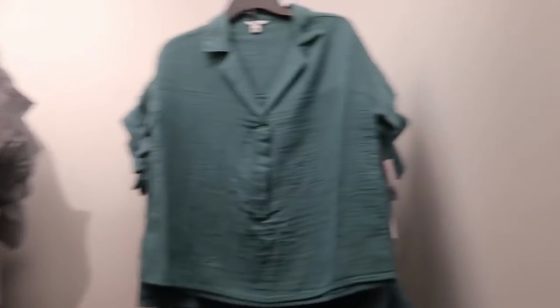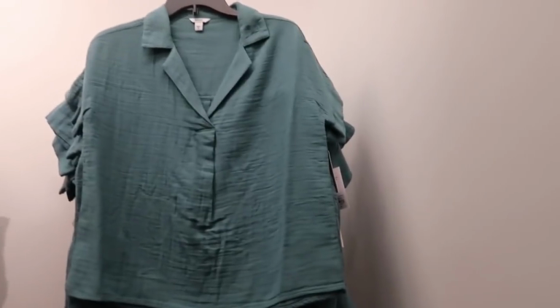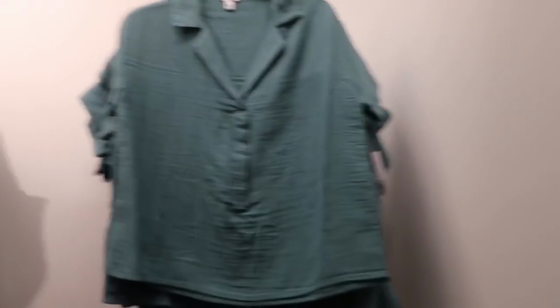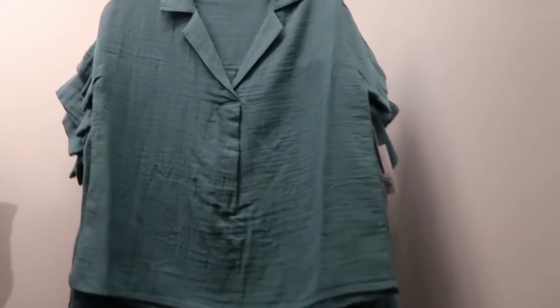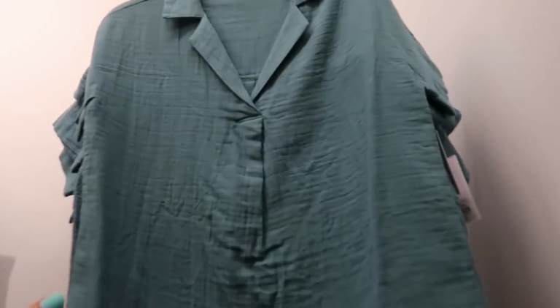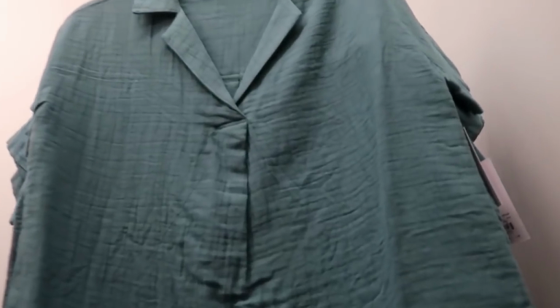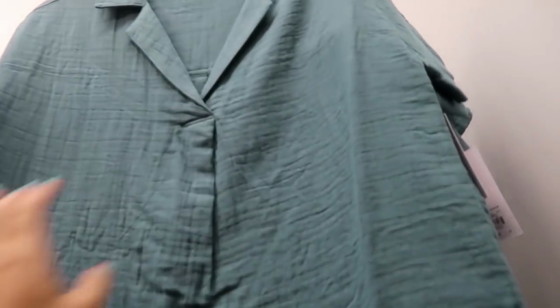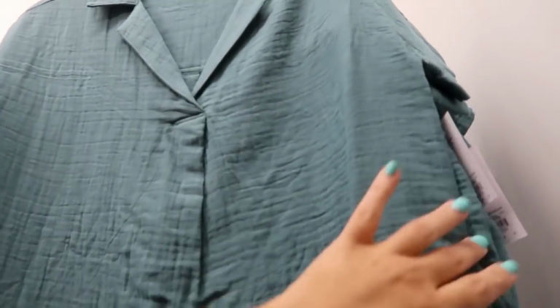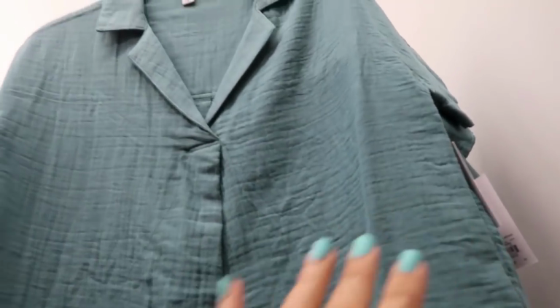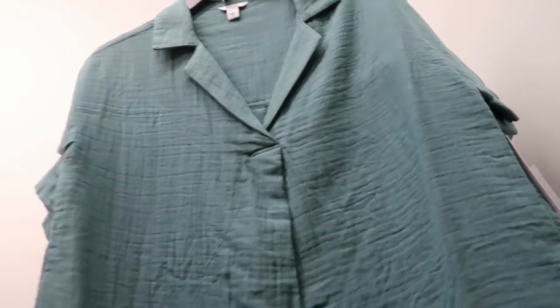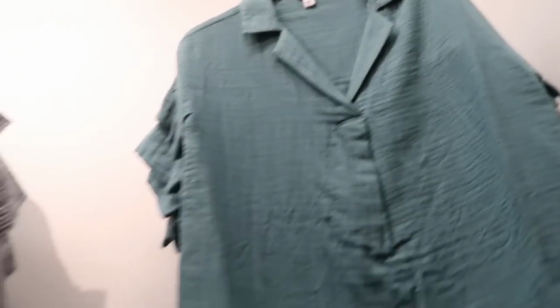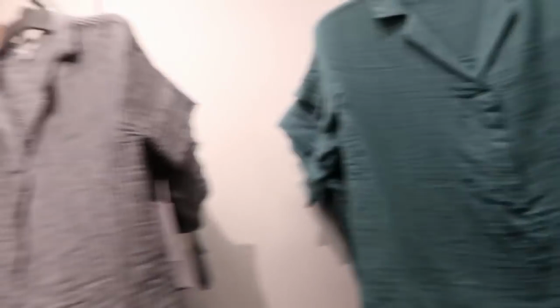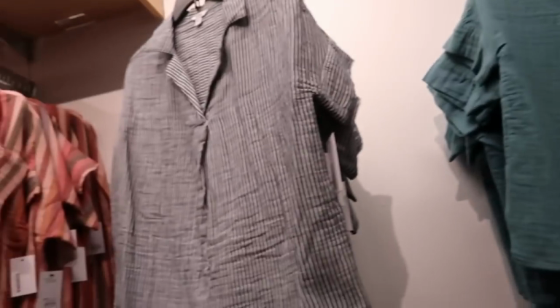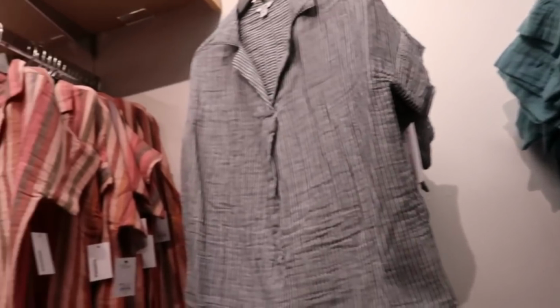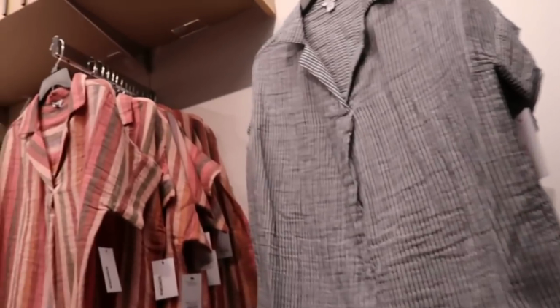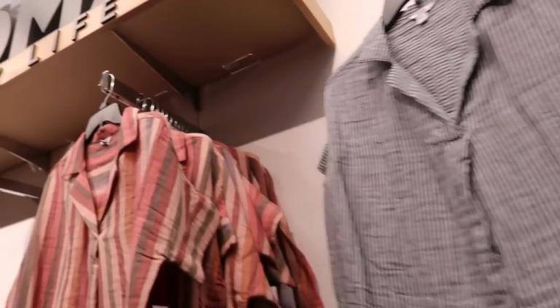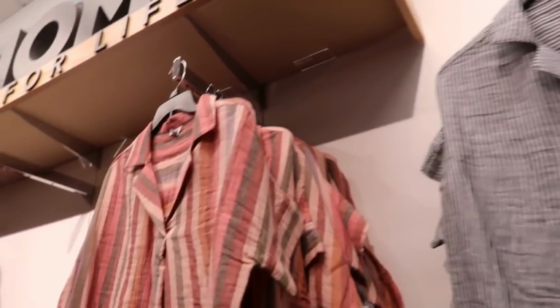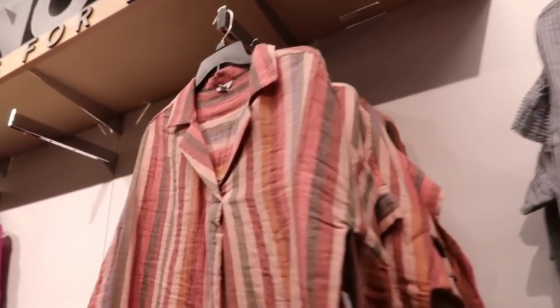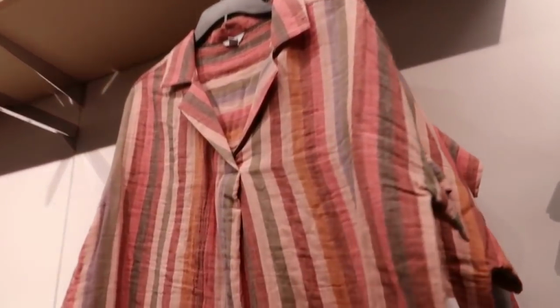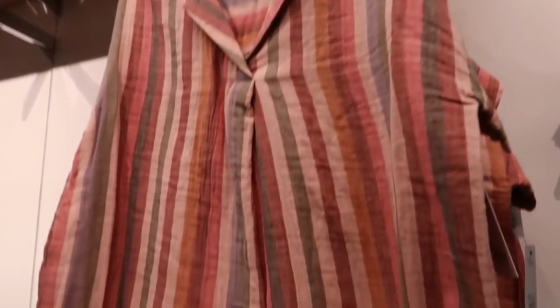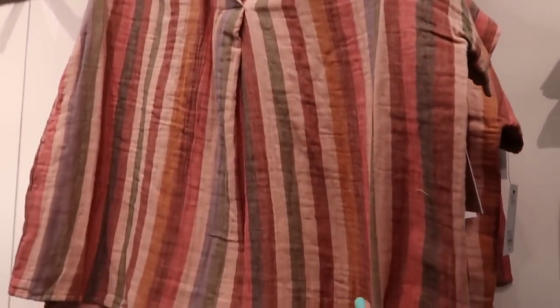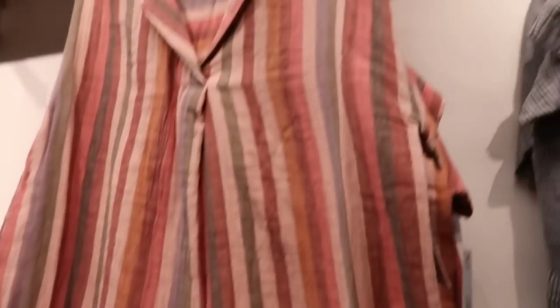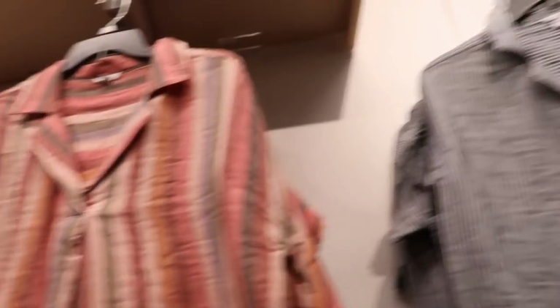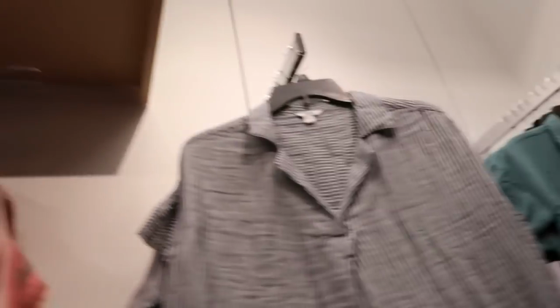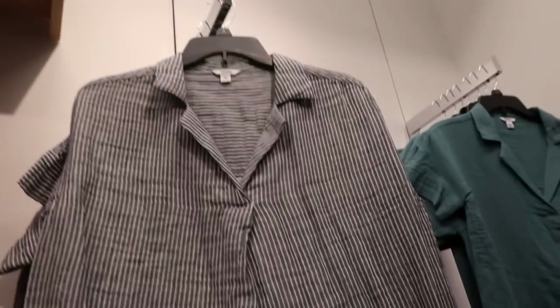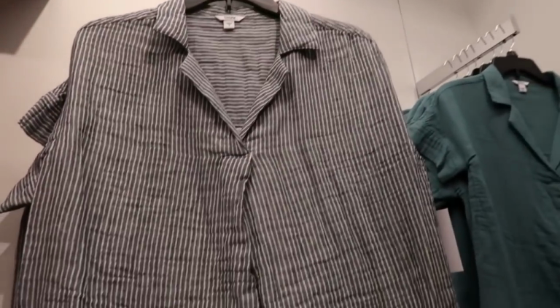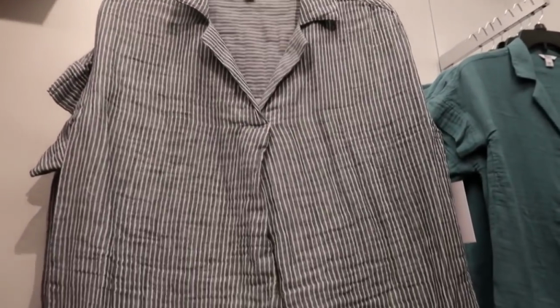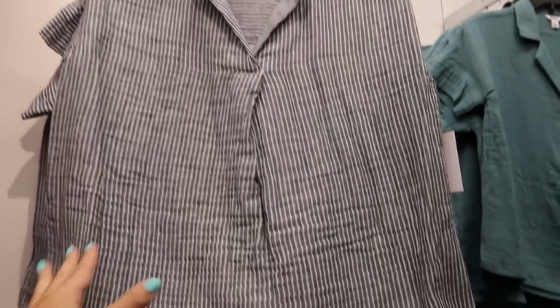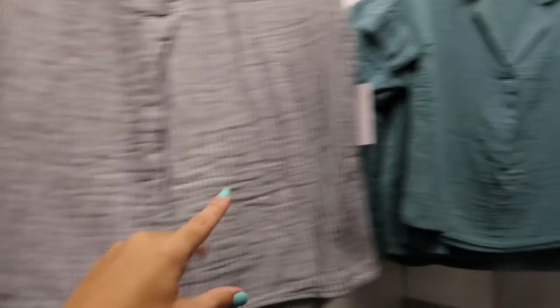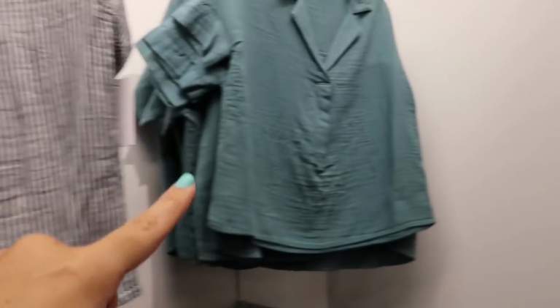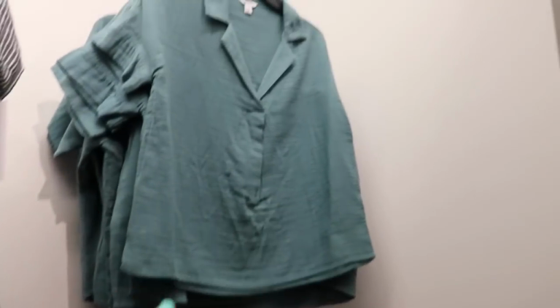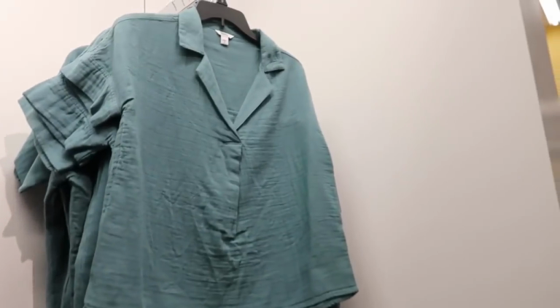In that same fabric they also have these little button-down tops from Sonoma, normally going to be $30. They come in the stripe, also in the chambray stripe, and in the teal.